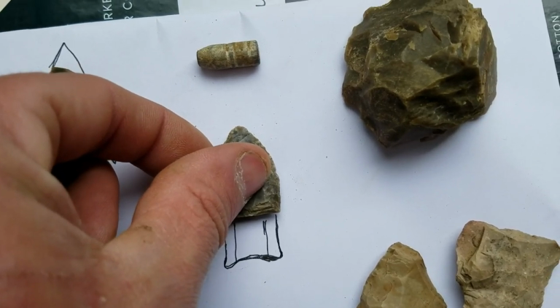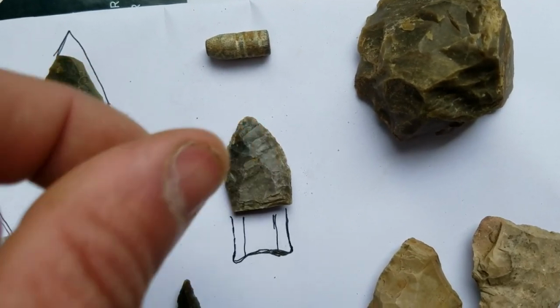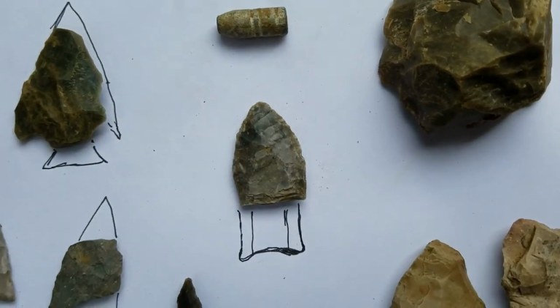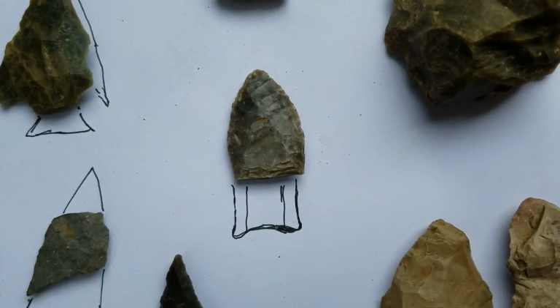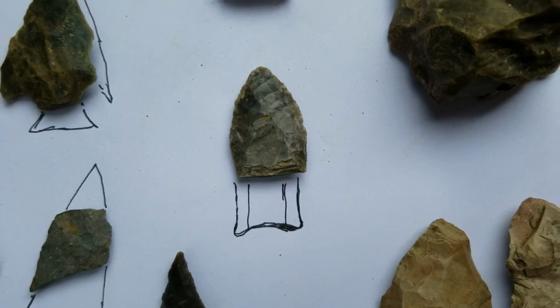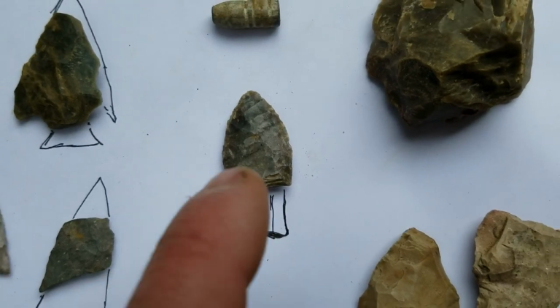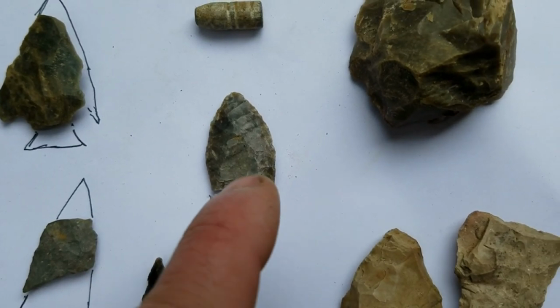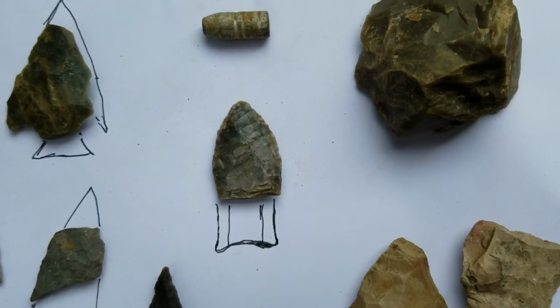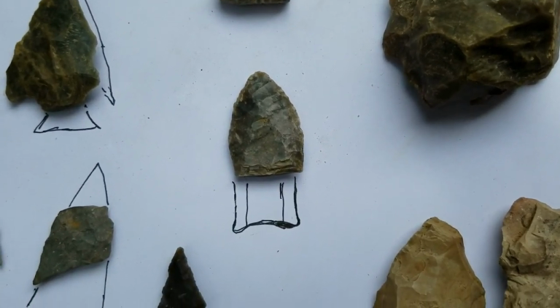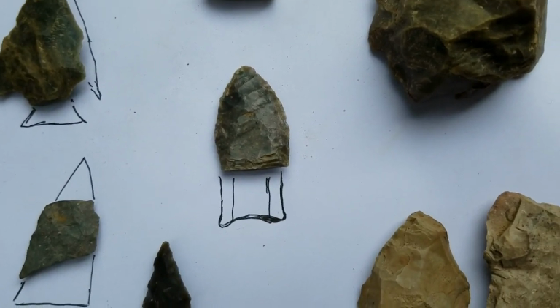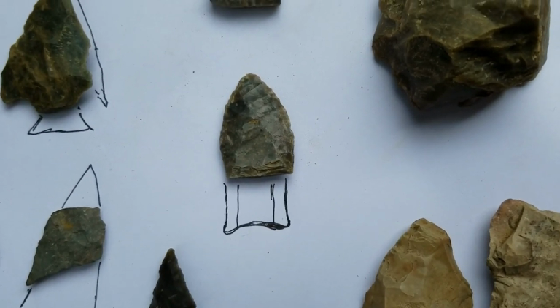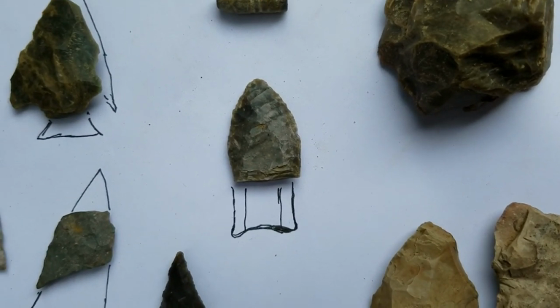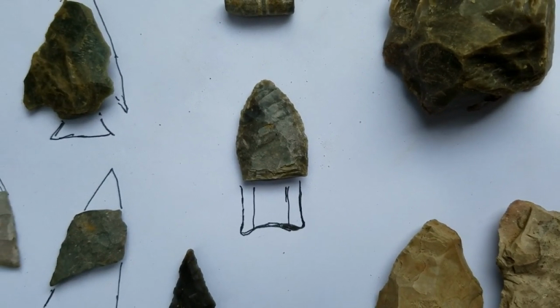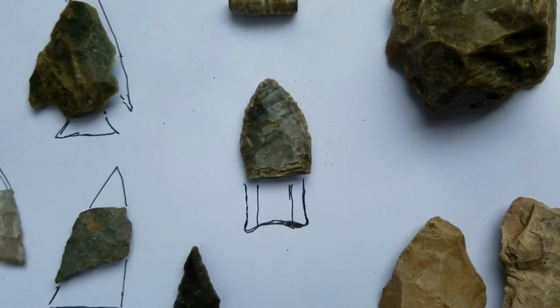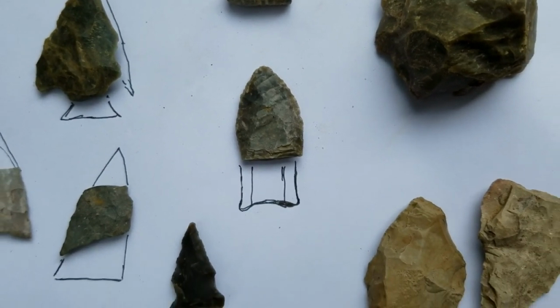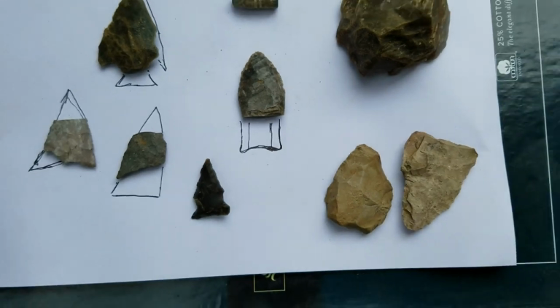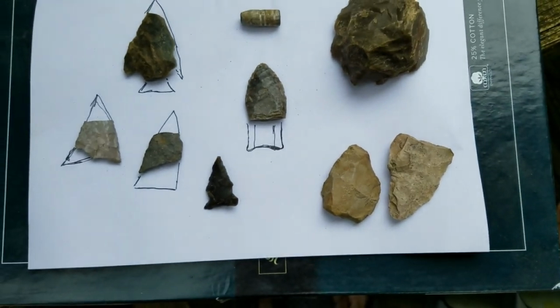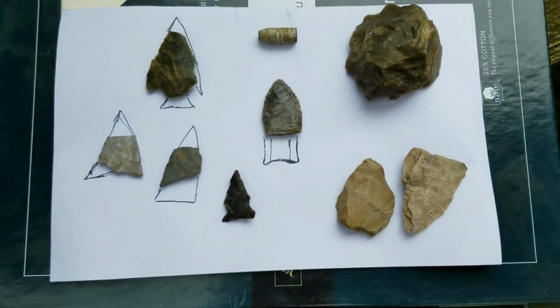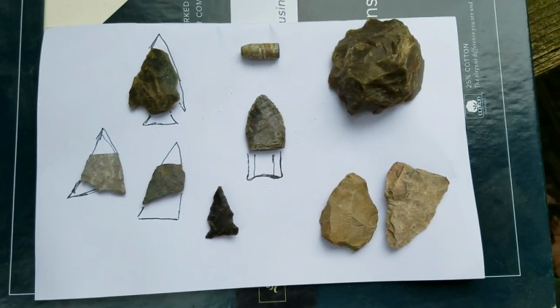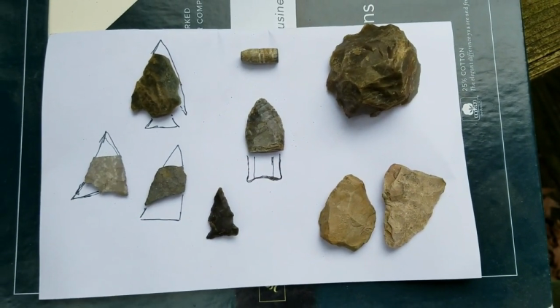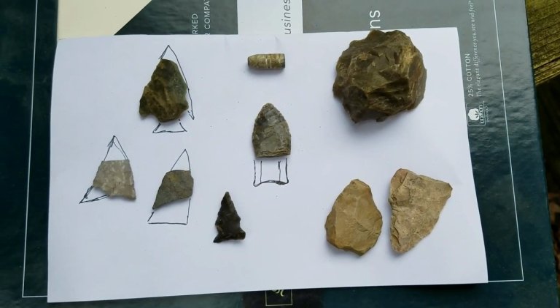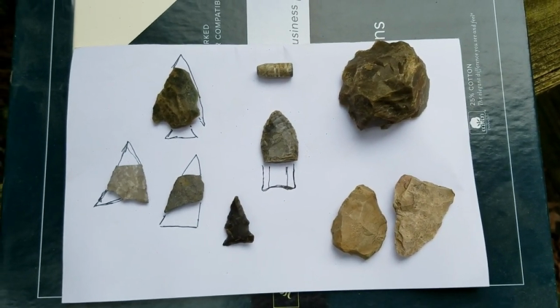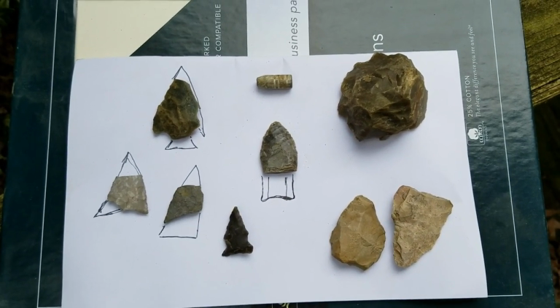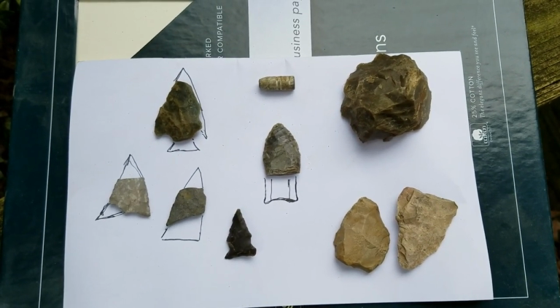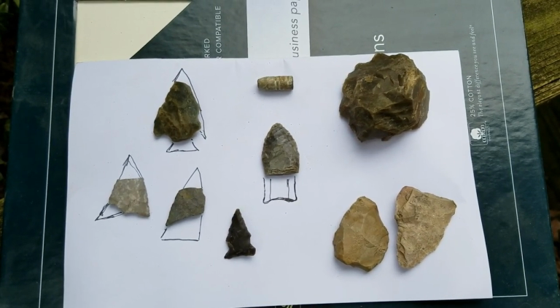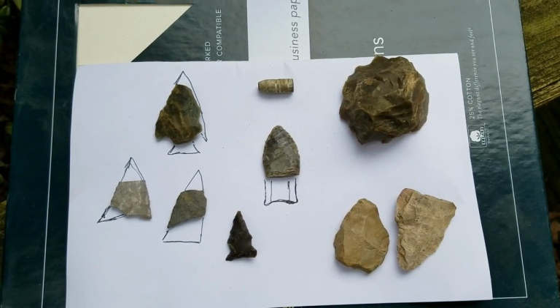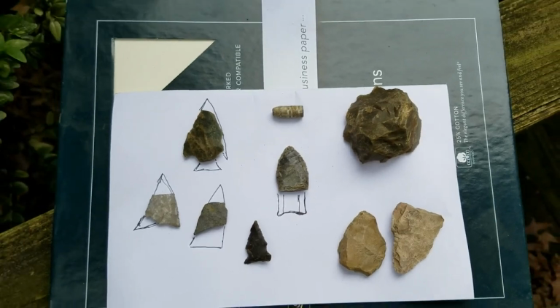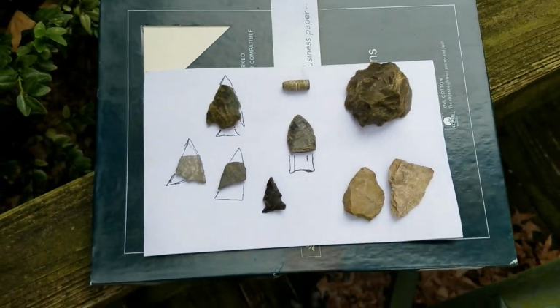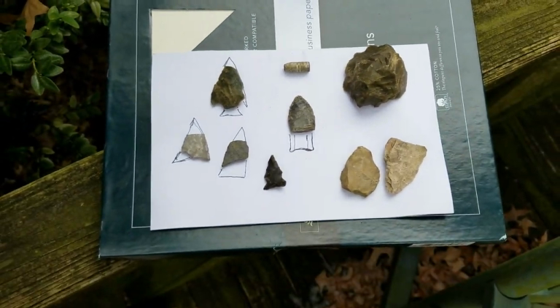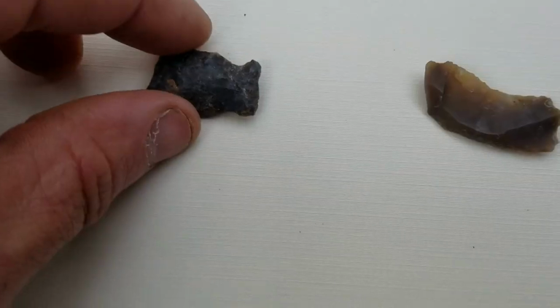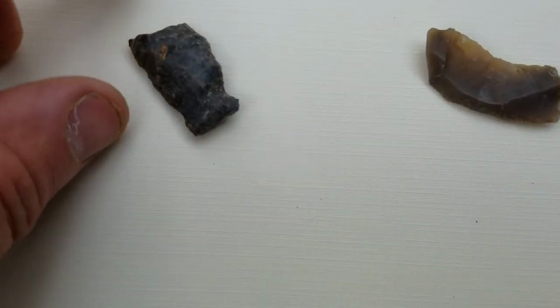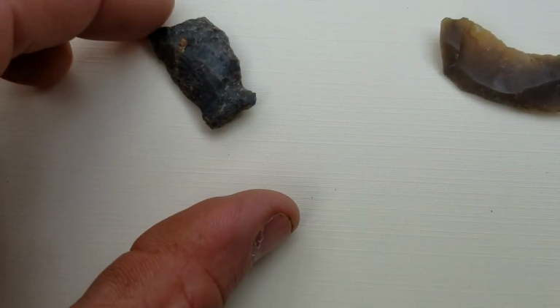This is a 13,000-year-old man-made object — so that would have been one heck of a find. Not bad. This represents two trips — I hope you enjoyed the video.